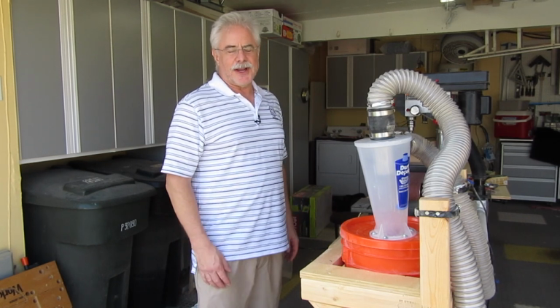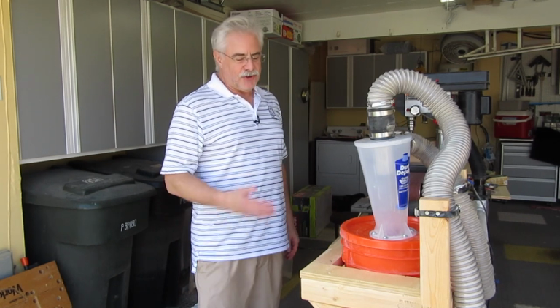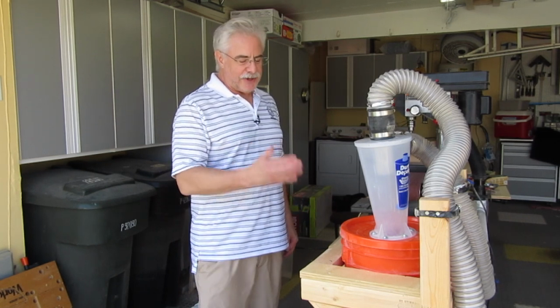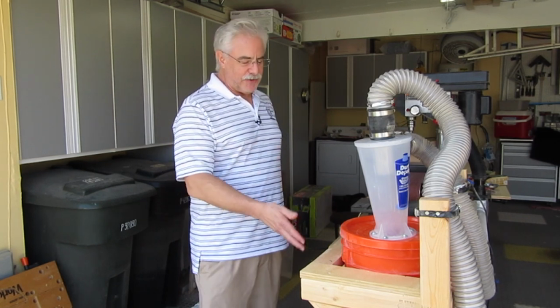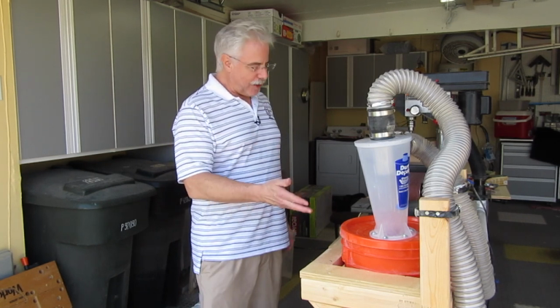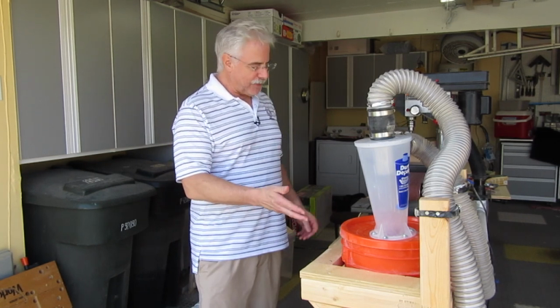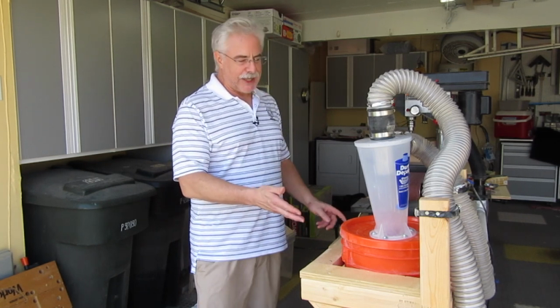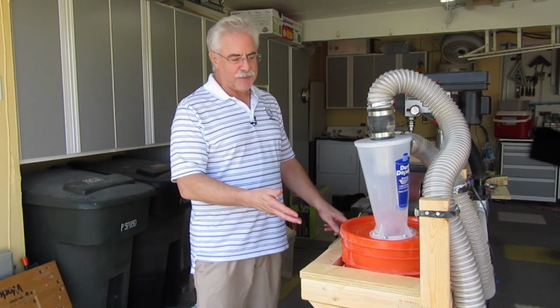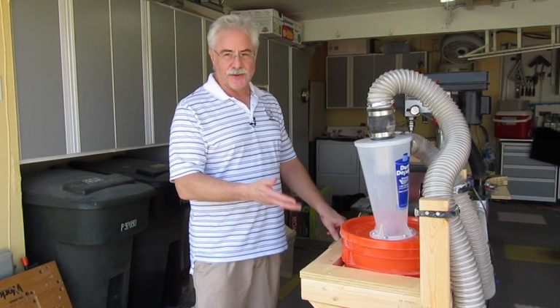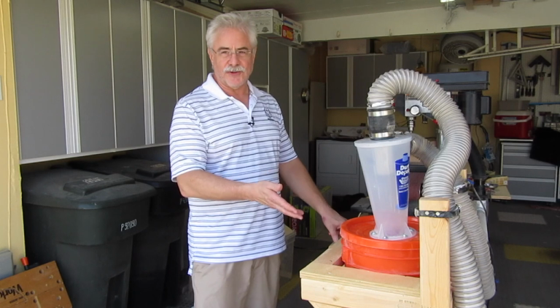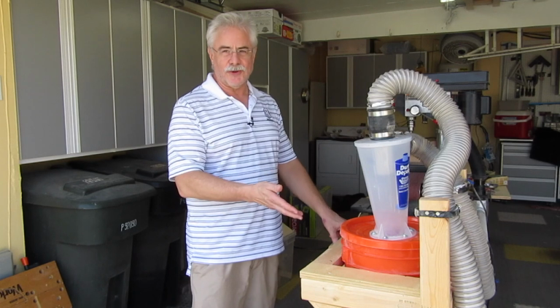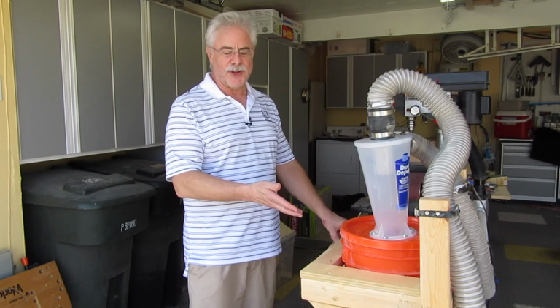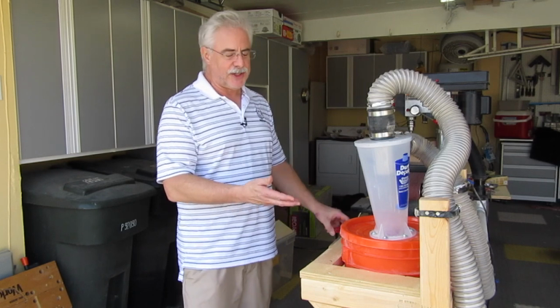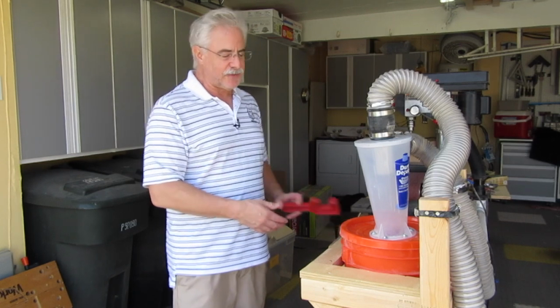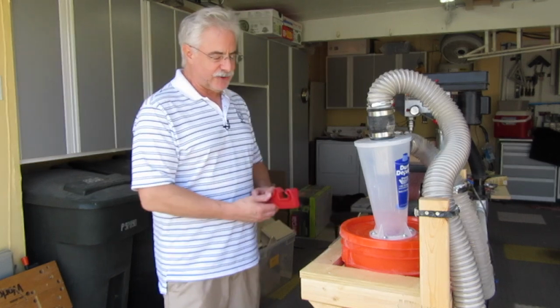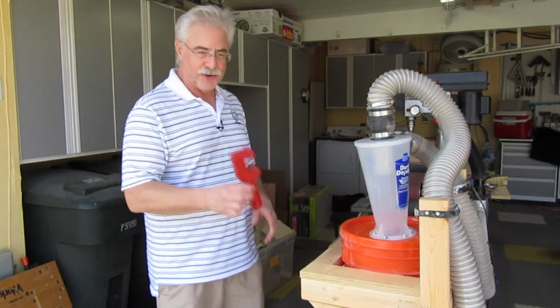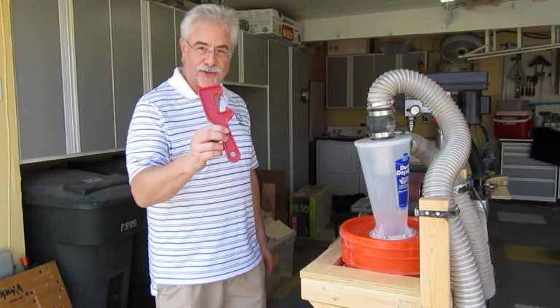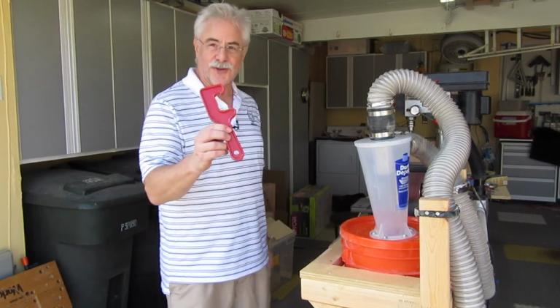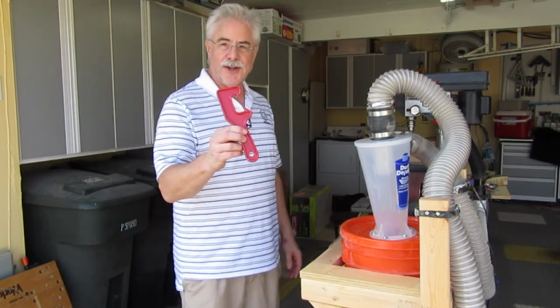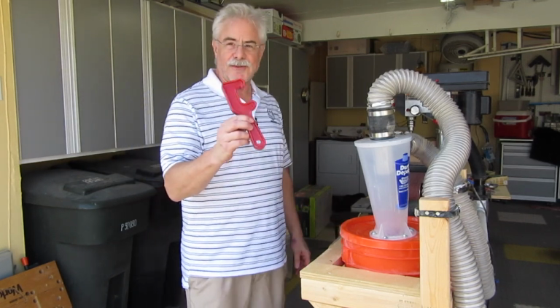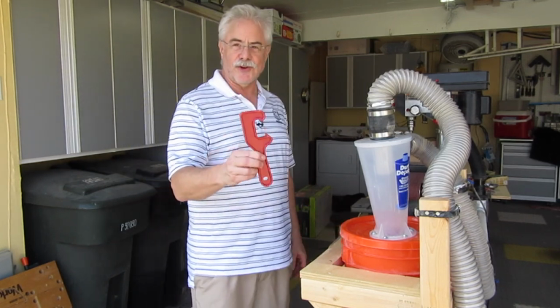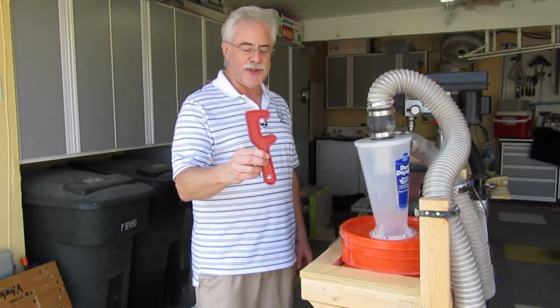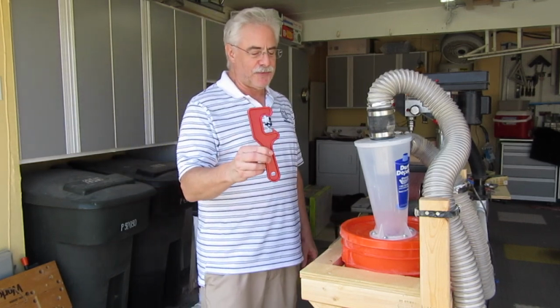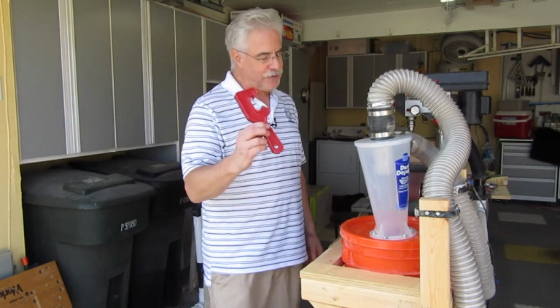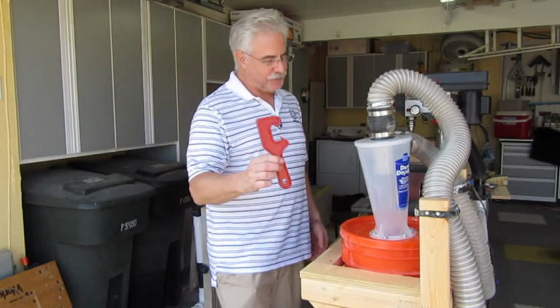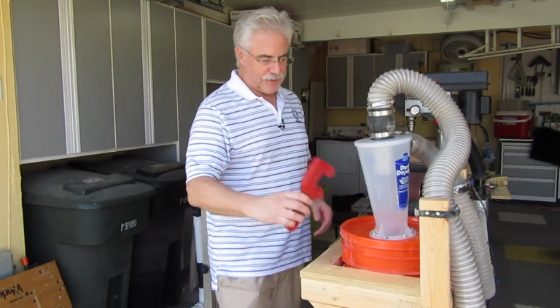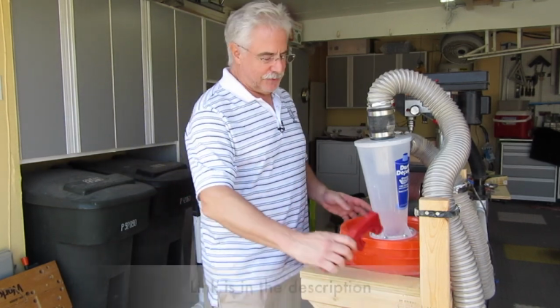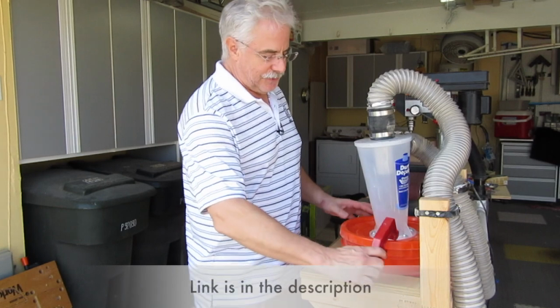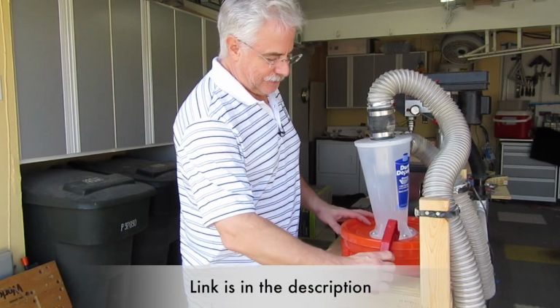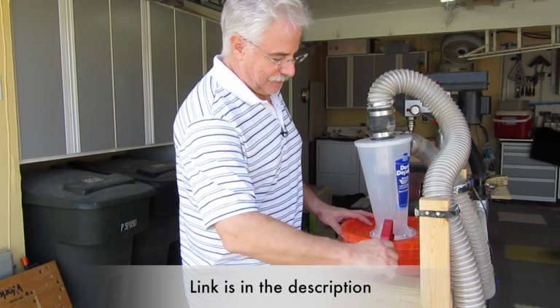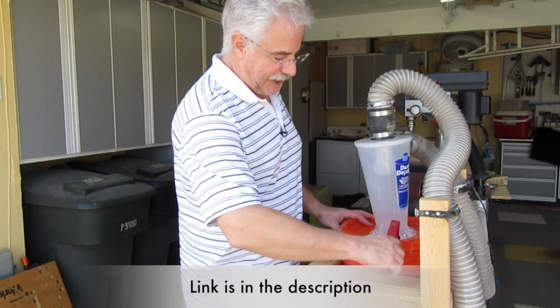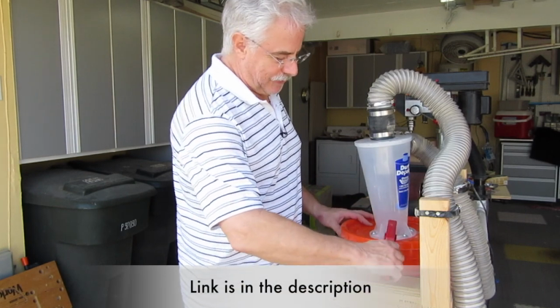I'm going to show you how to solve the problem of collapsing buckets. First thing we'll do is take the lid off, just because I want to show you this tool. You've never used one of these before. Got to have it.